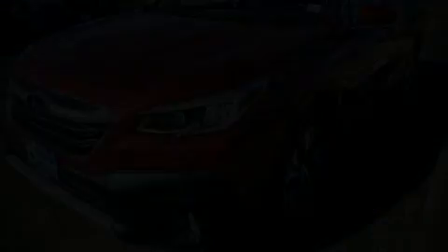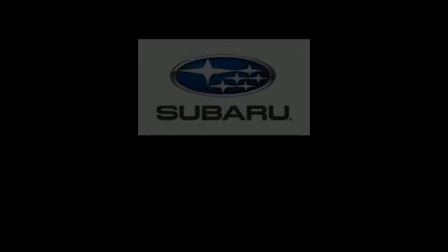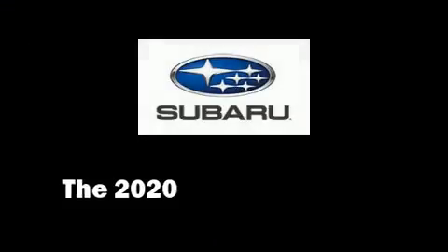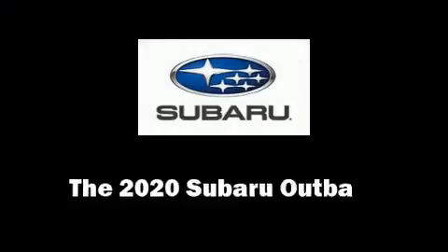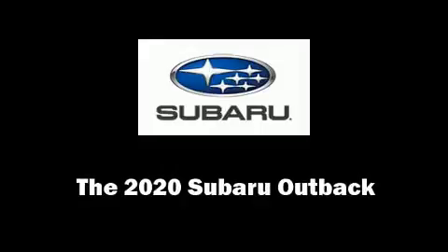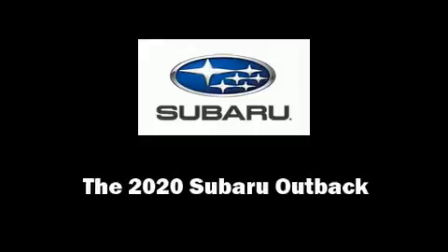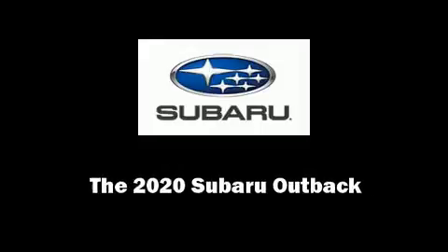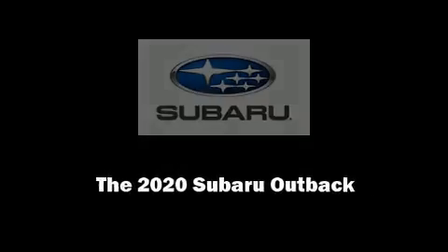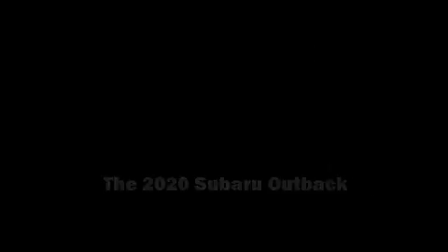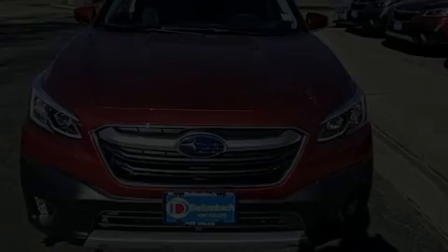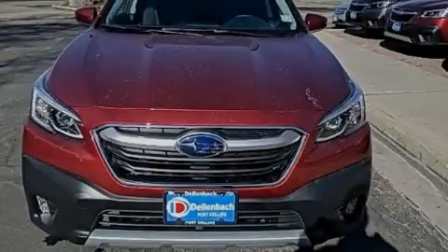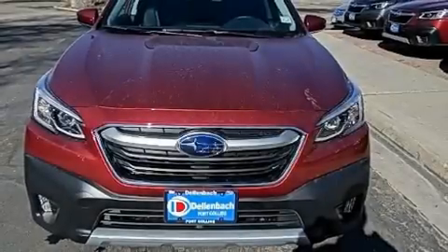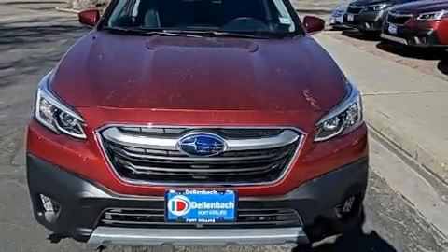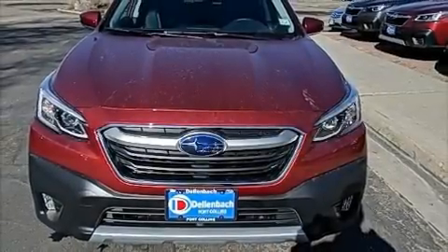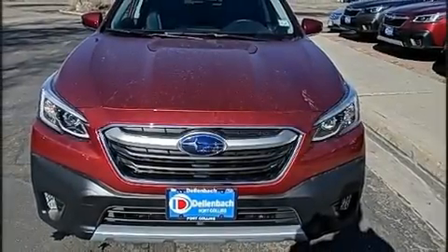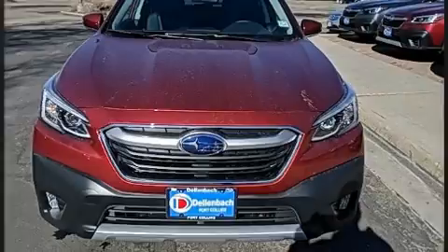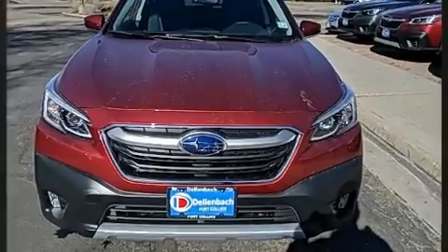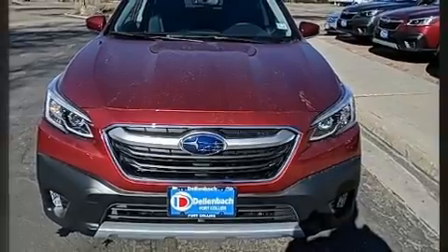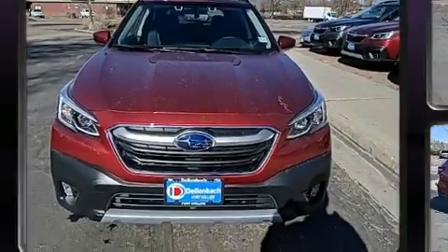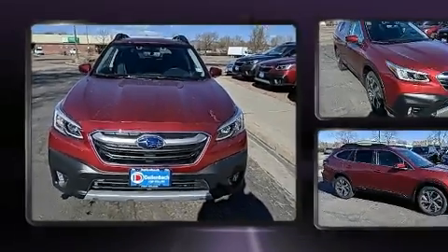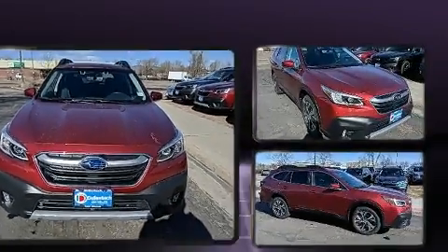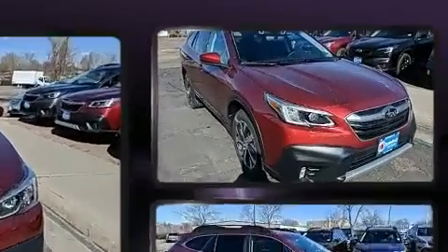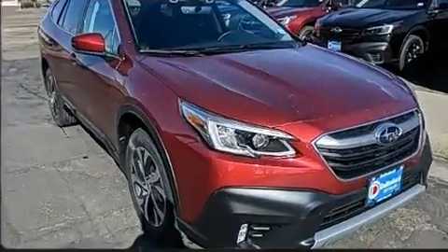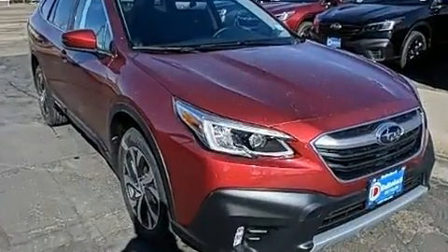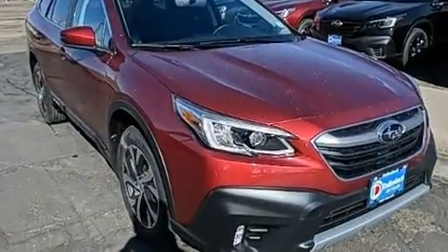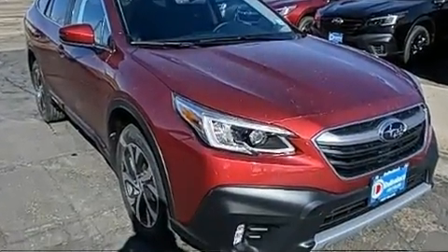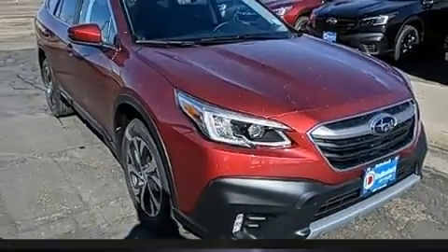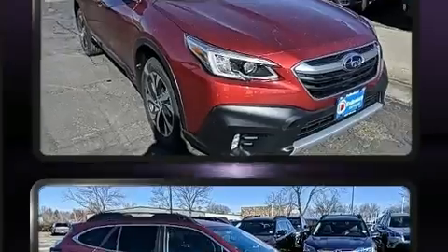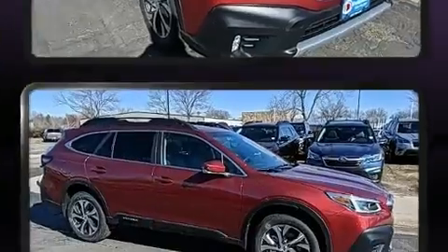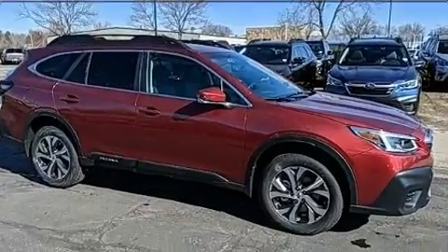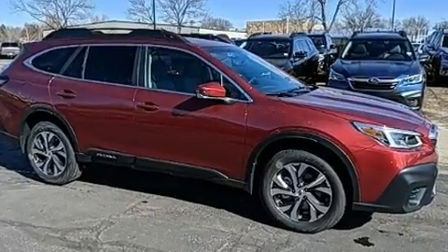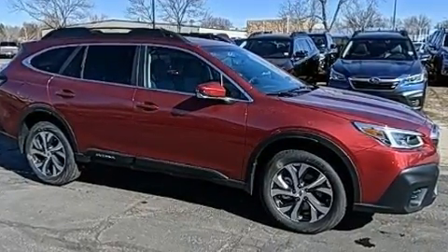Treat yourself to a test drive in the 2020 Subaru Outback. Smooth gear shifts are achieved thanks to the efficient four-cylinder engine, and for added security, Dynamic Stability Control supplements the drivetrain.